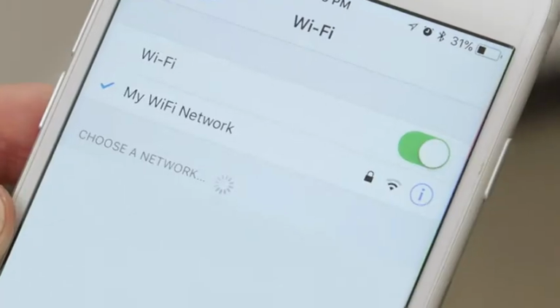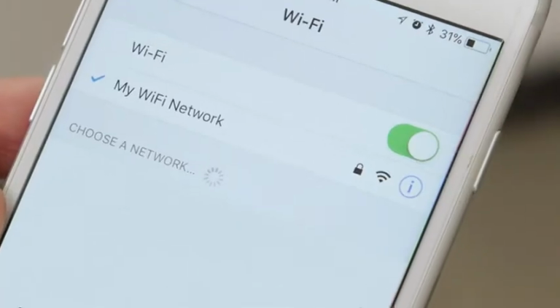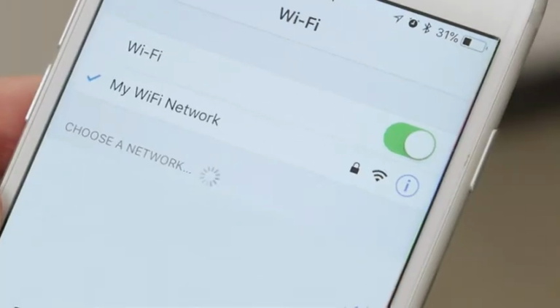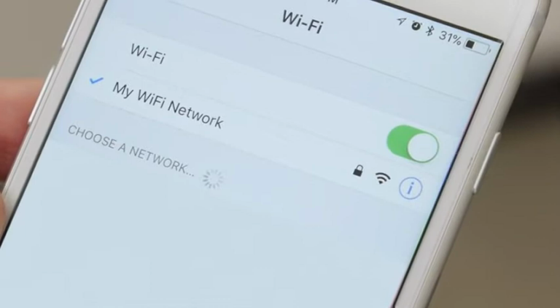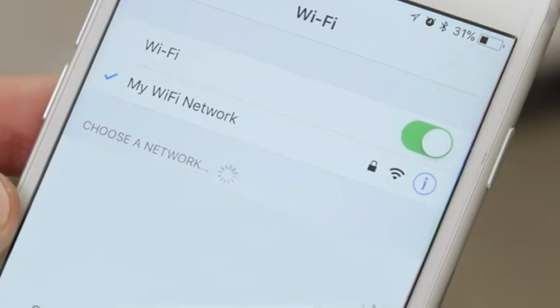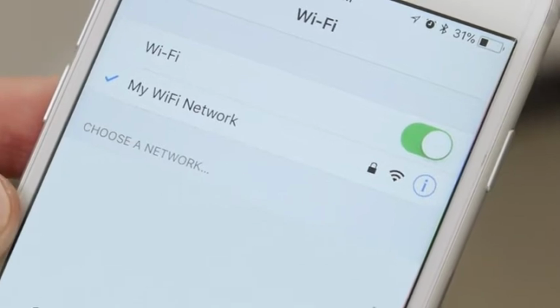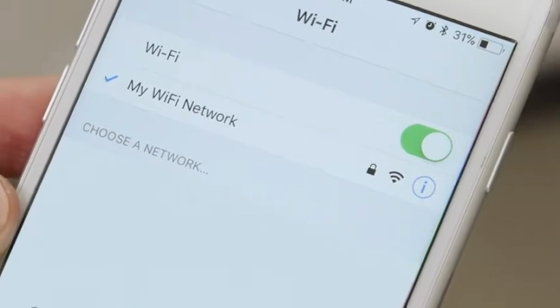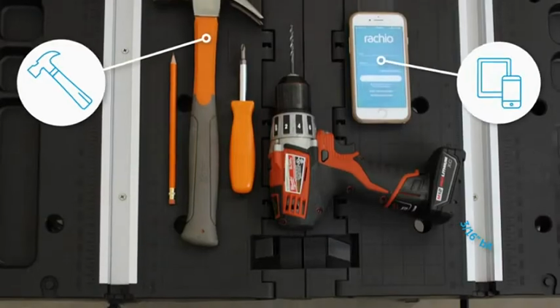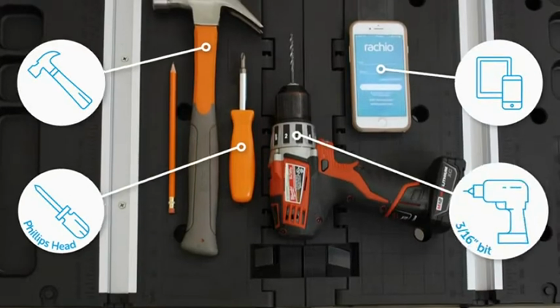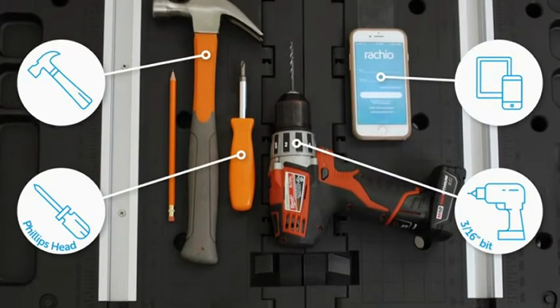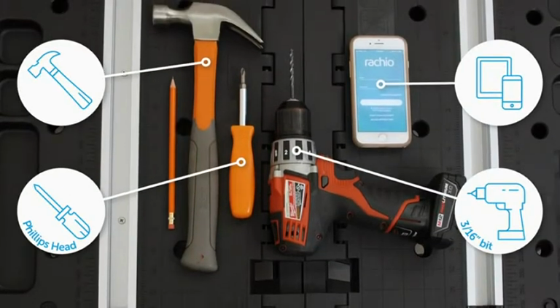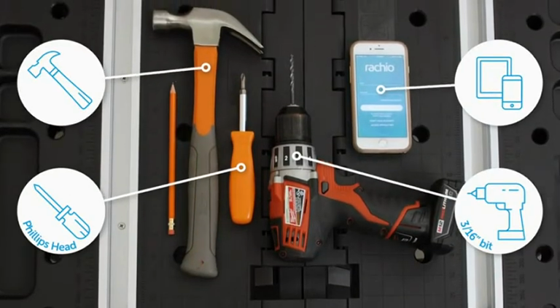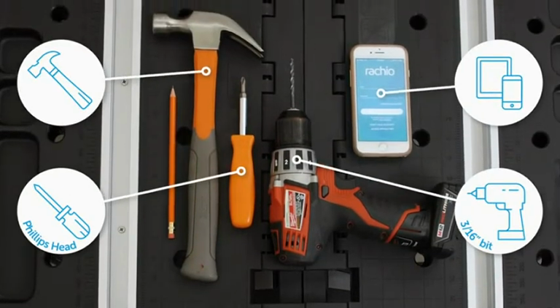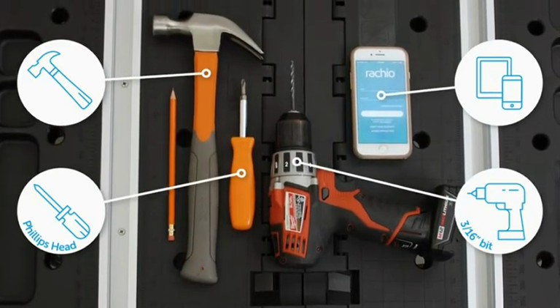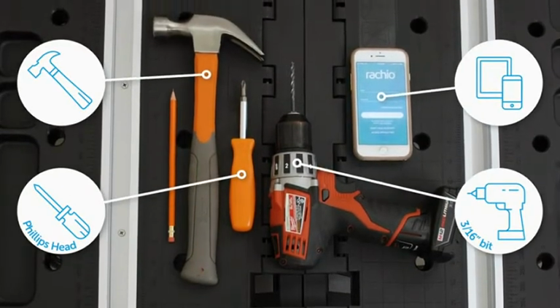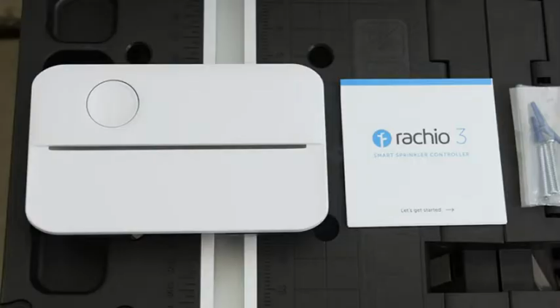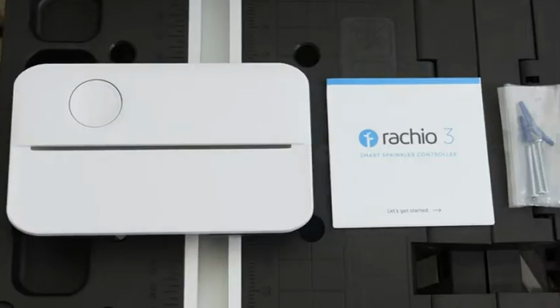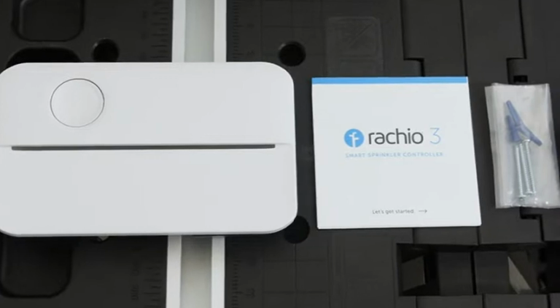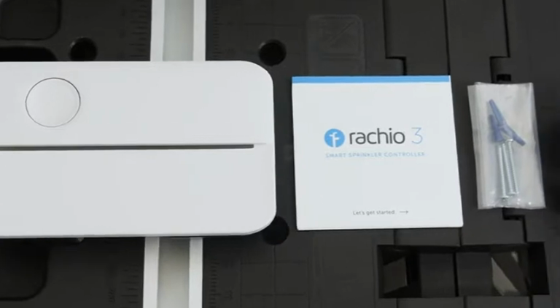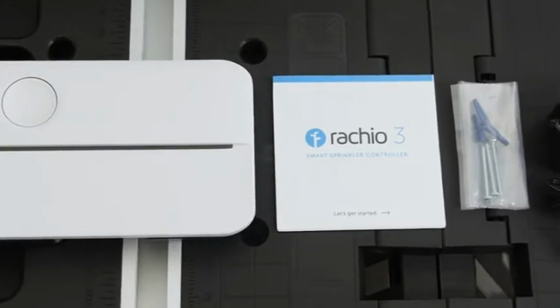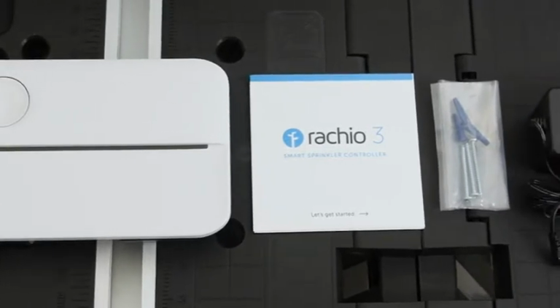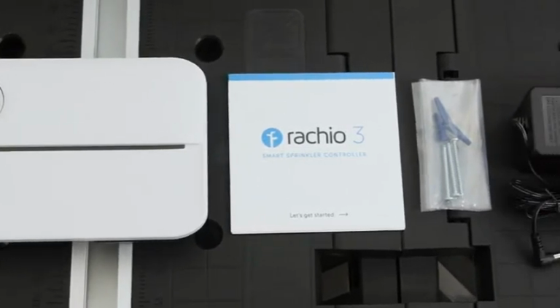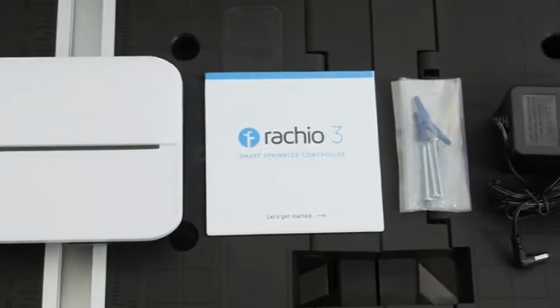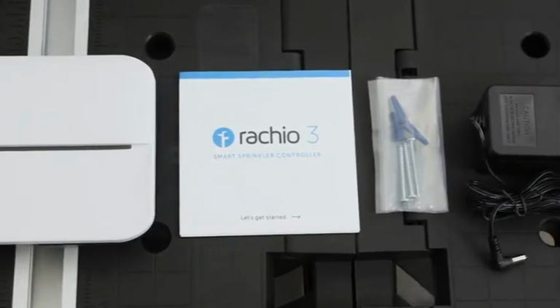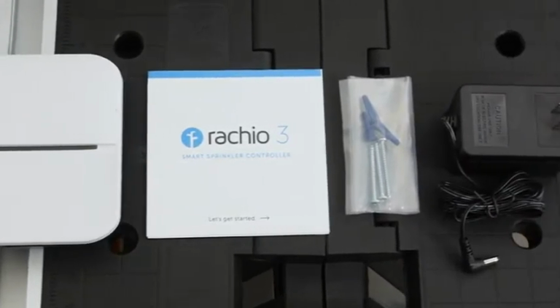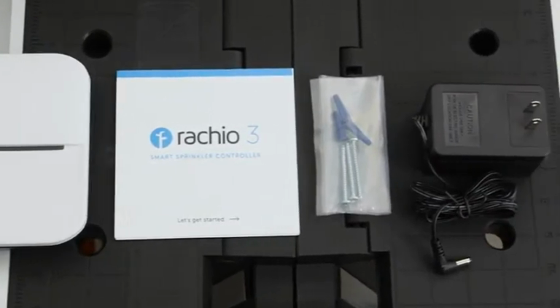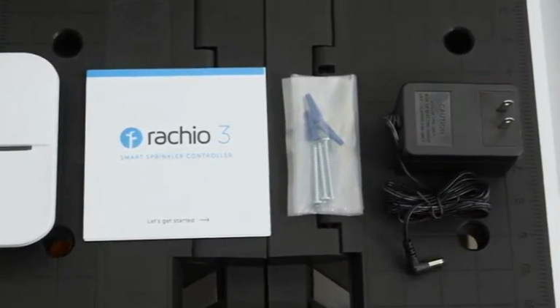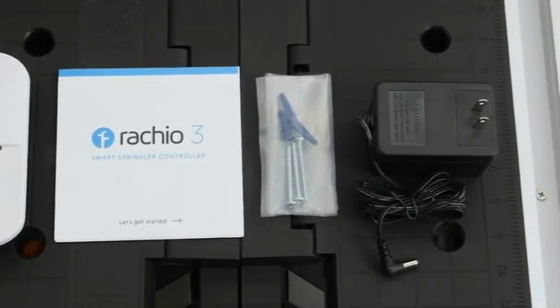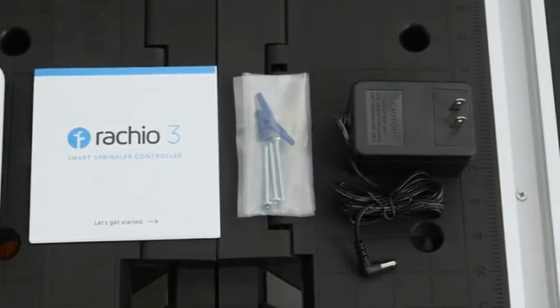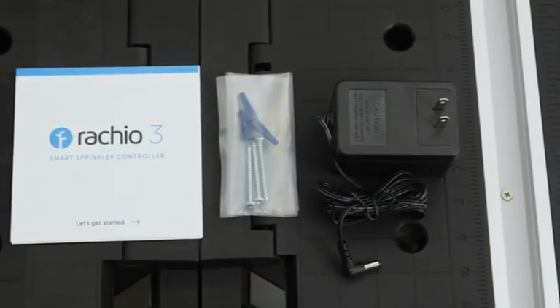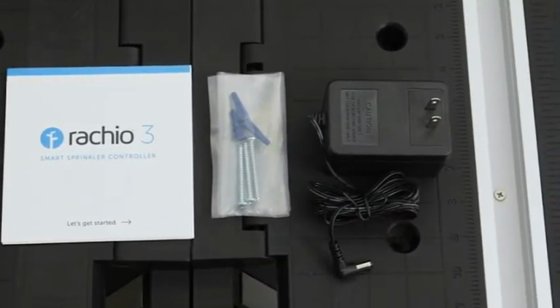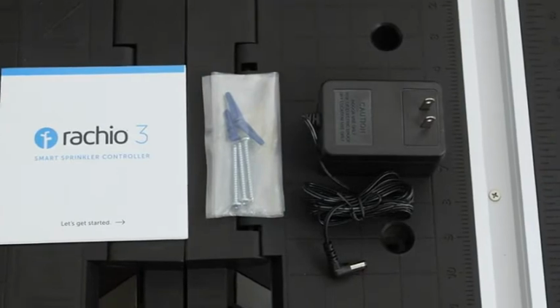Make sure you have Wi-Fi where you want to install the controller, then gather up all the necessary tools. In the box, you'll find the smart controller, instructions, screws with drywall anchors, and the power adapter.